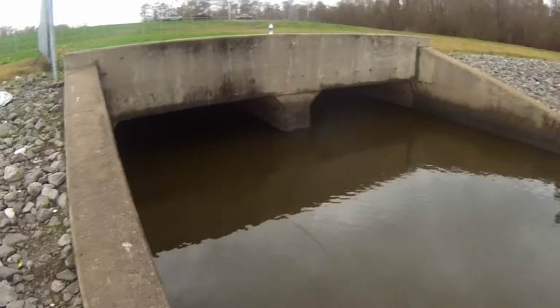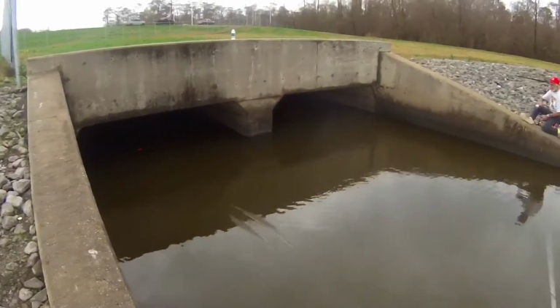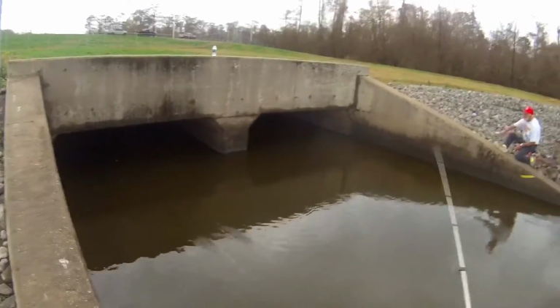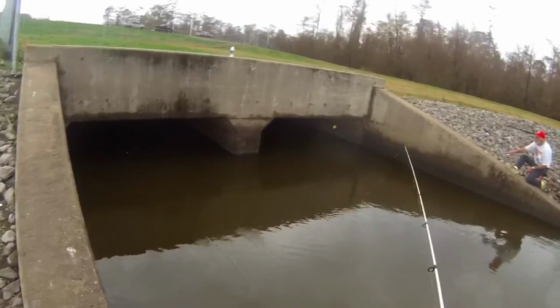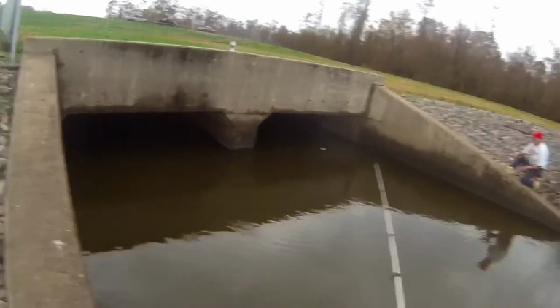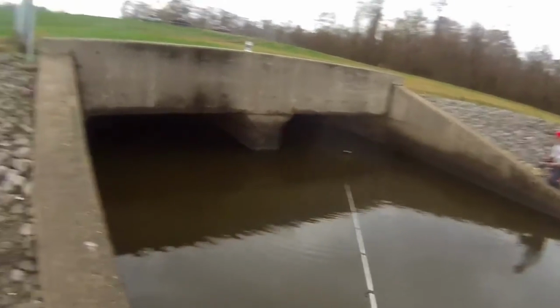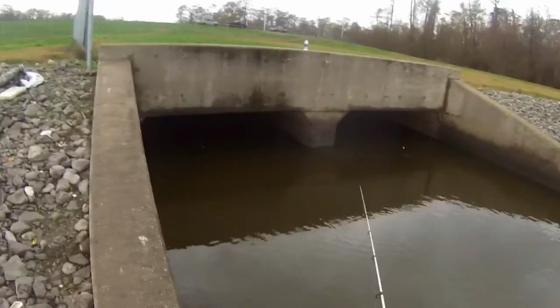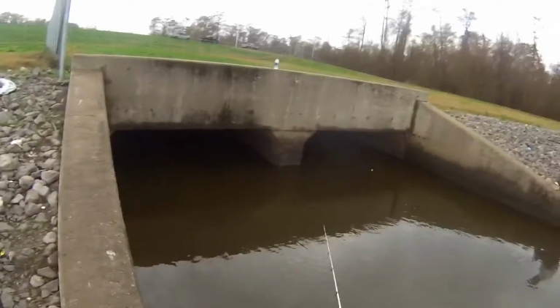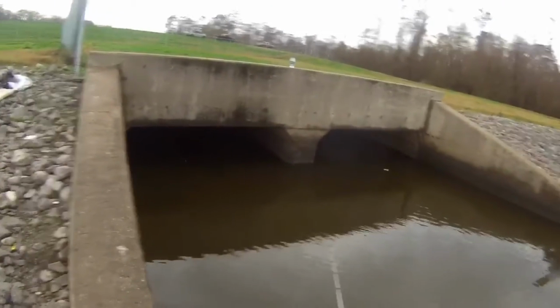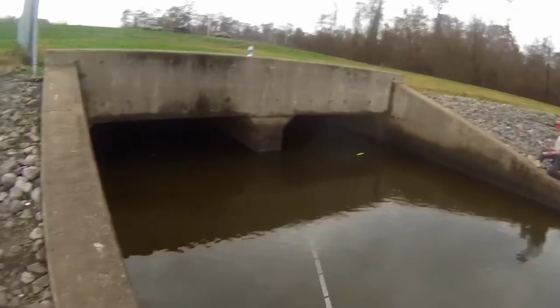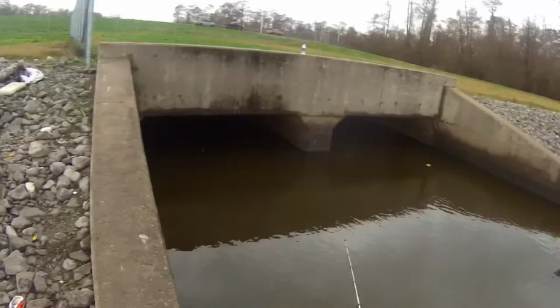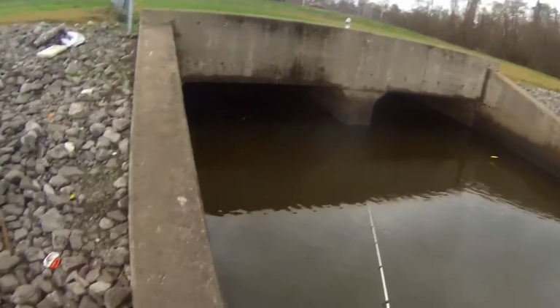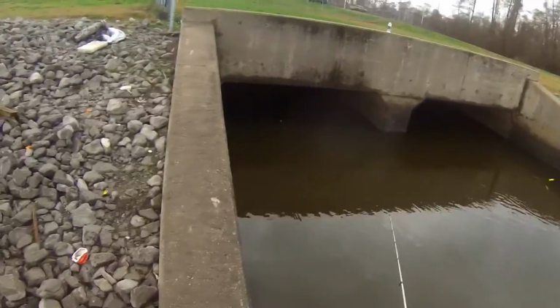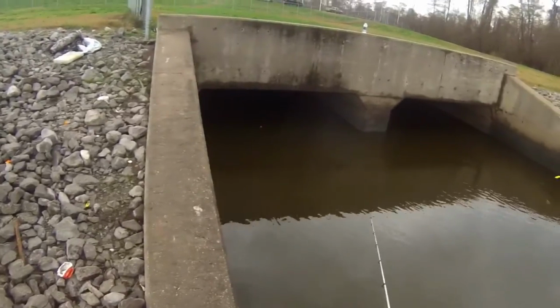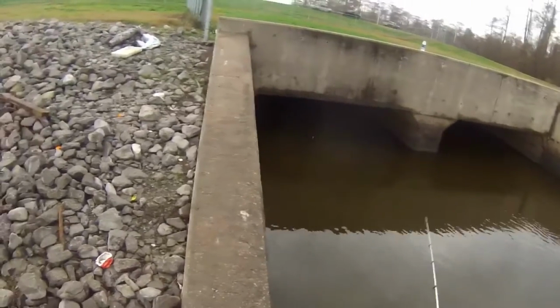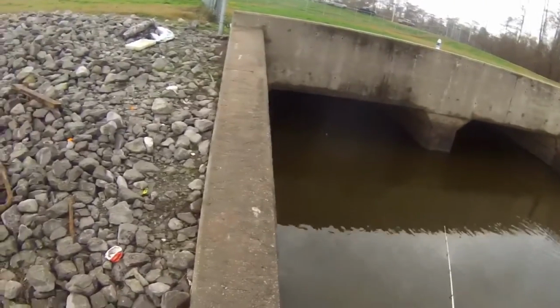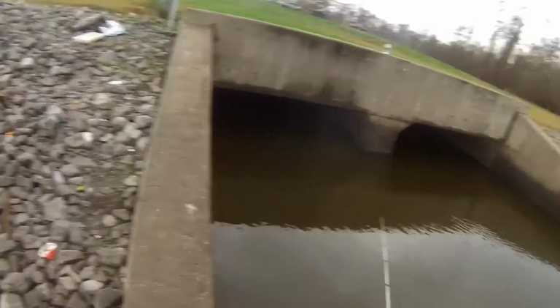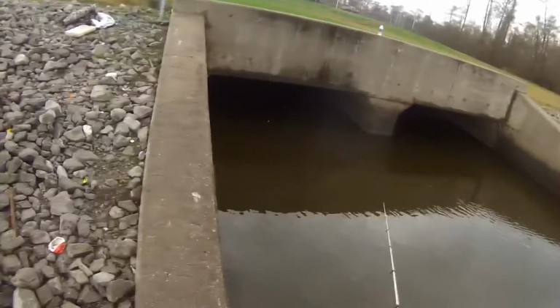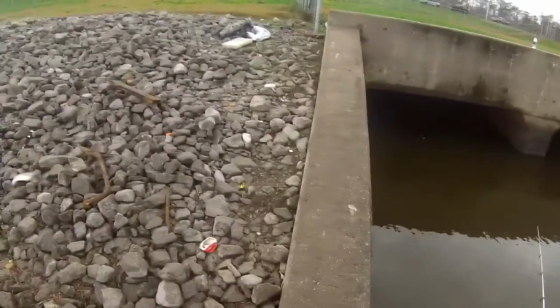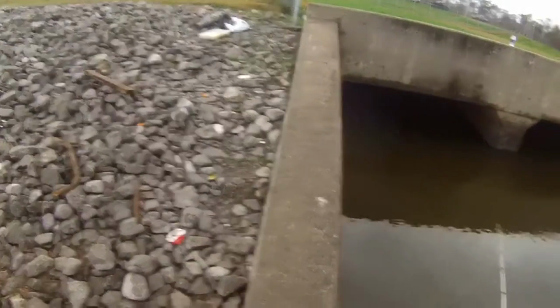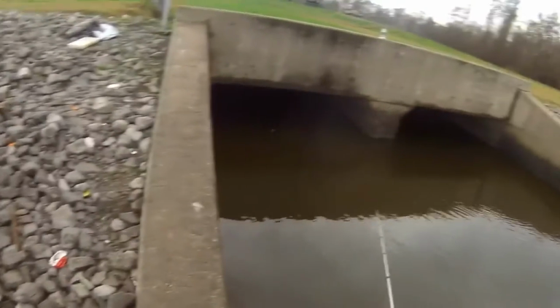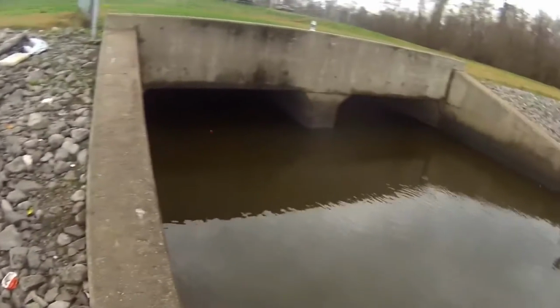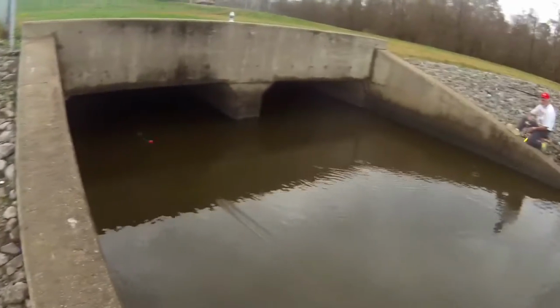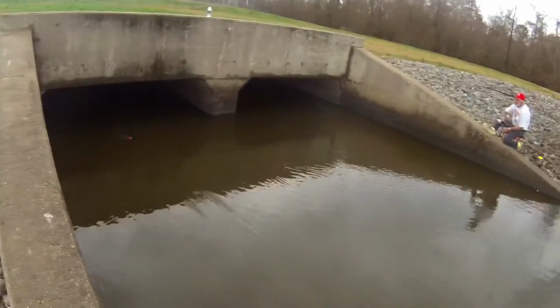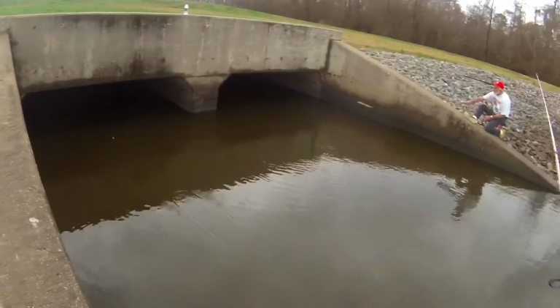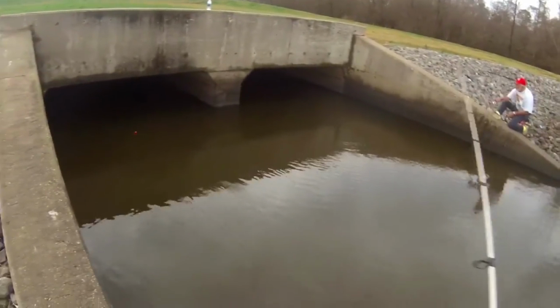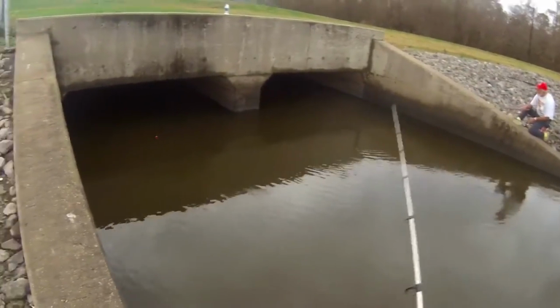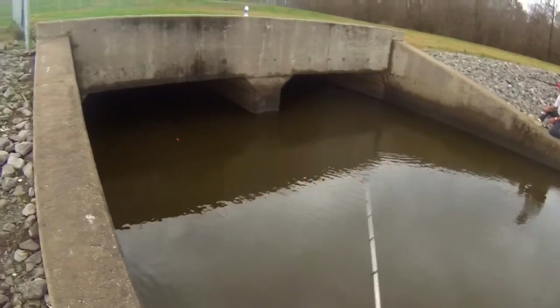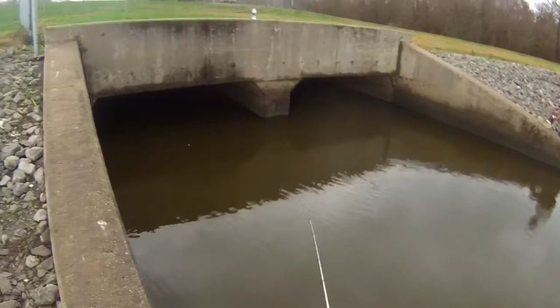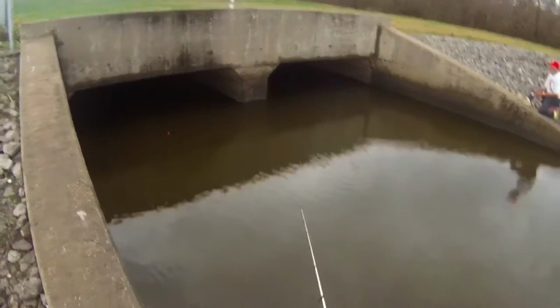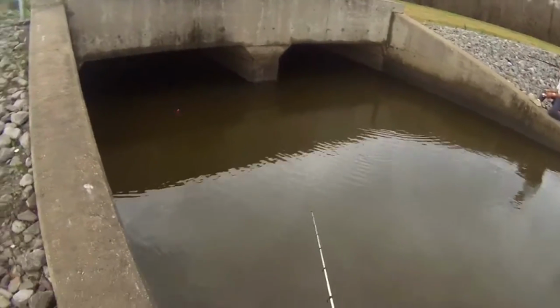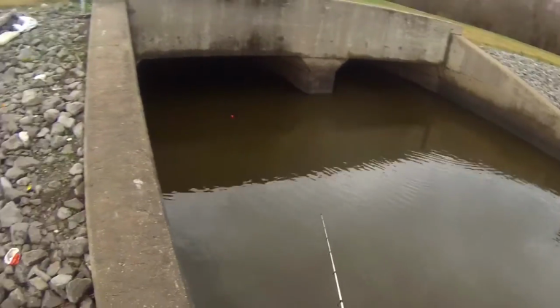Make sure you keep your drag real loose and try to fish with the smallest cork you can get away with. Because these fish will feel that cork and they'll let it go. These fish aren't stupid — they're smart. Let's see if we get any more.